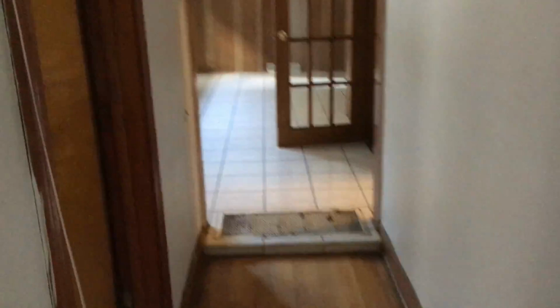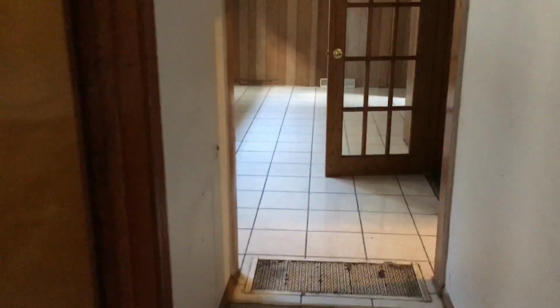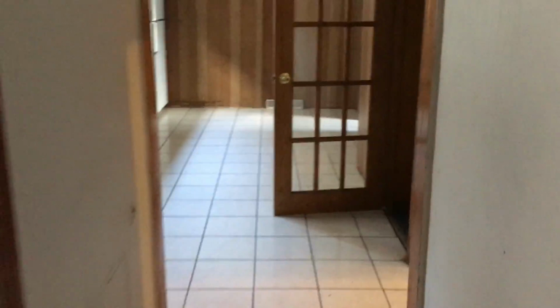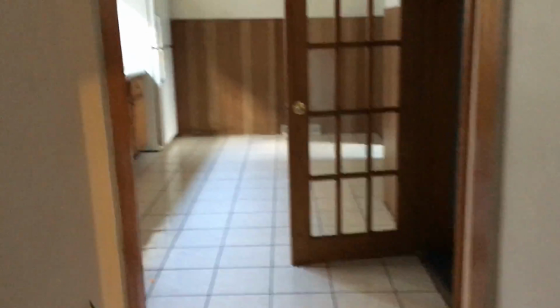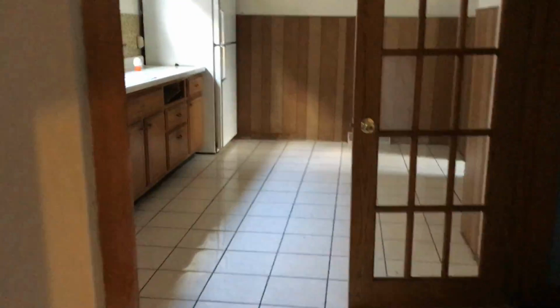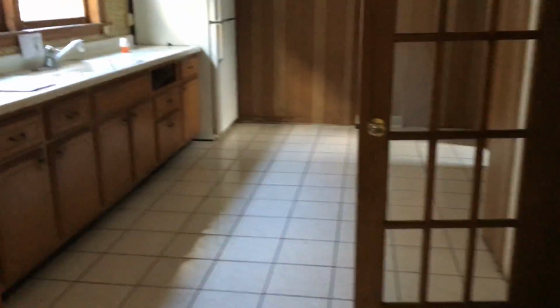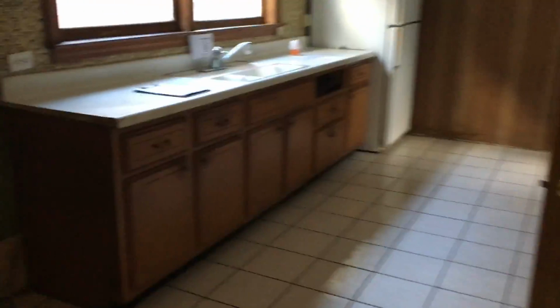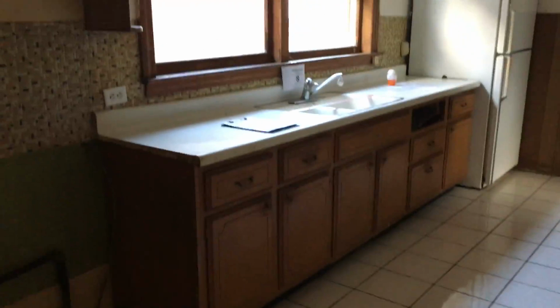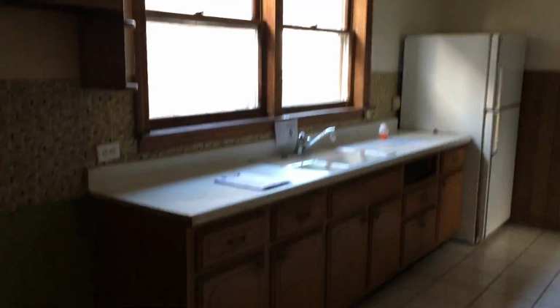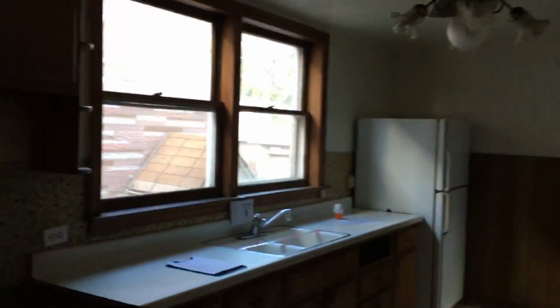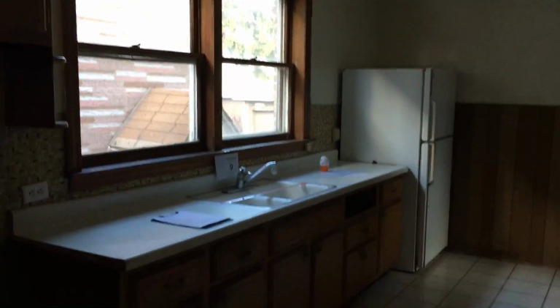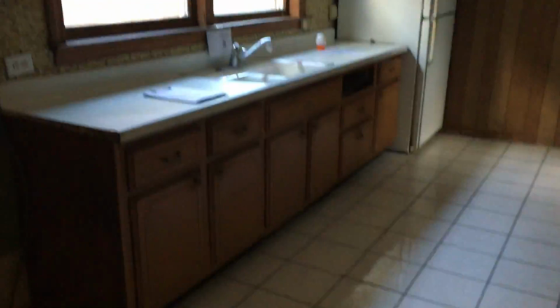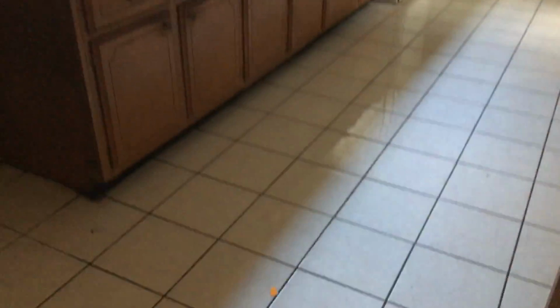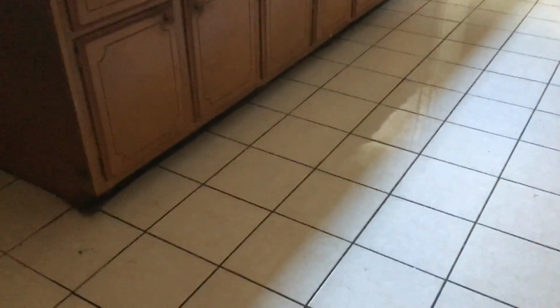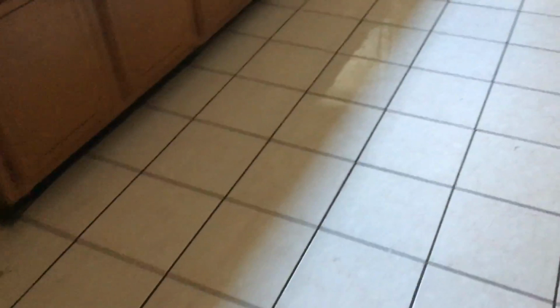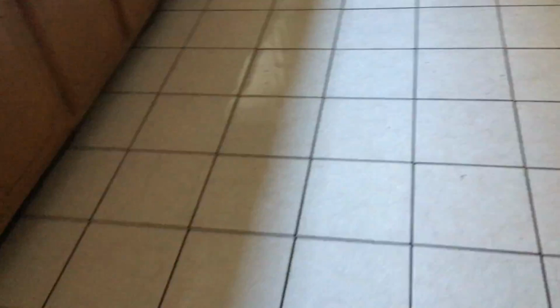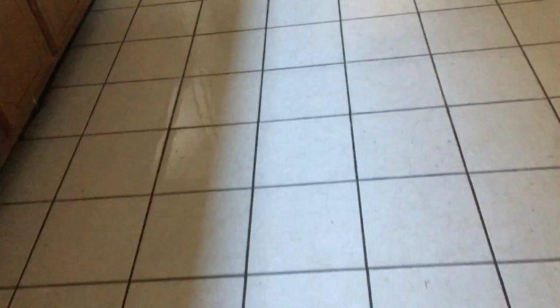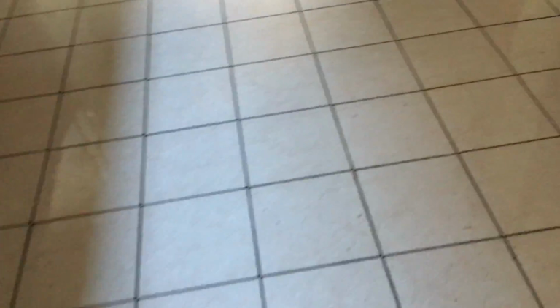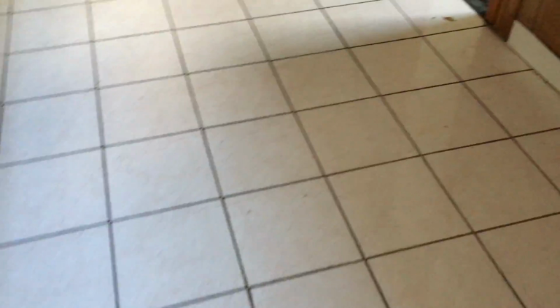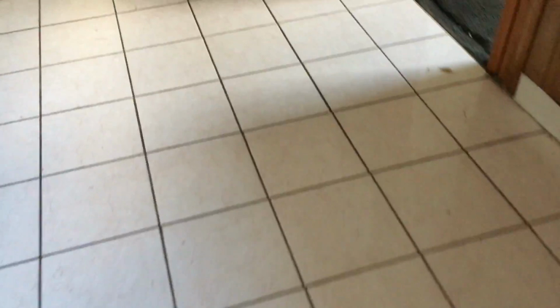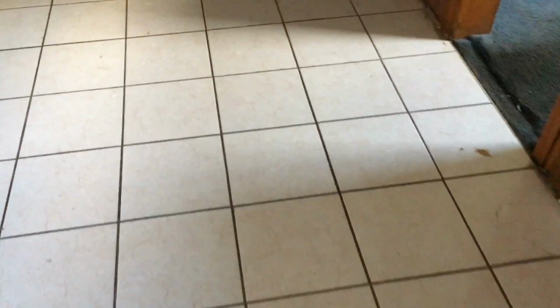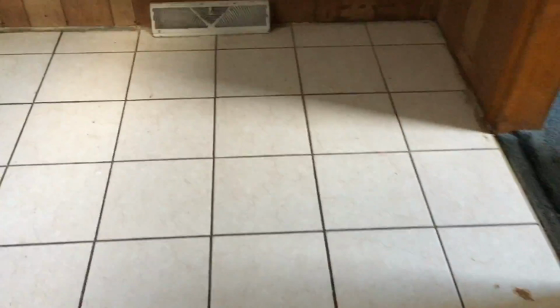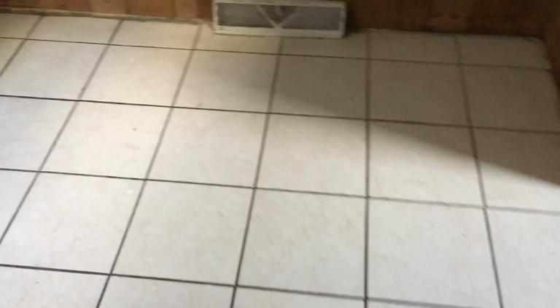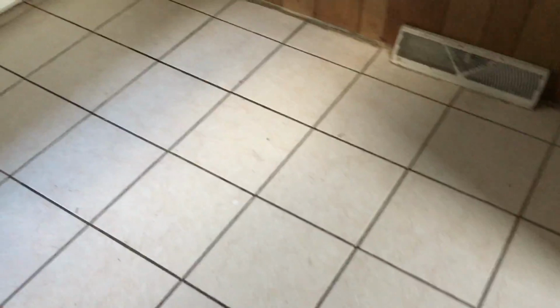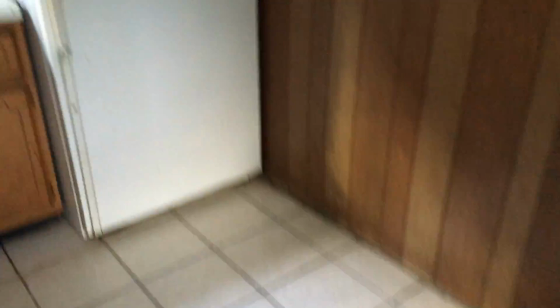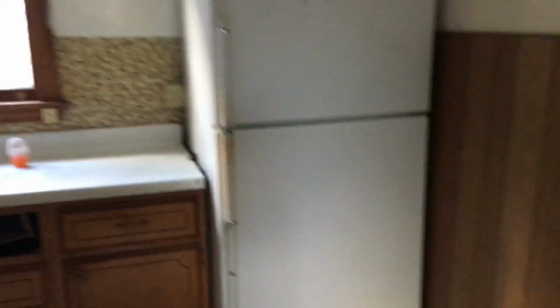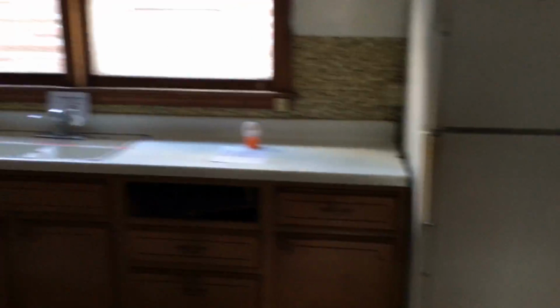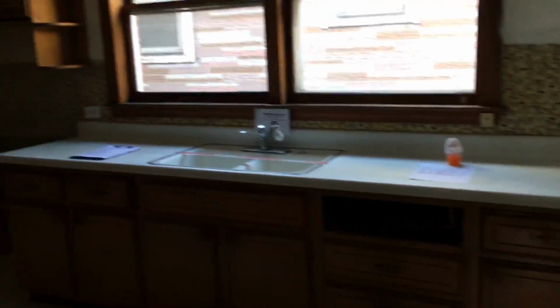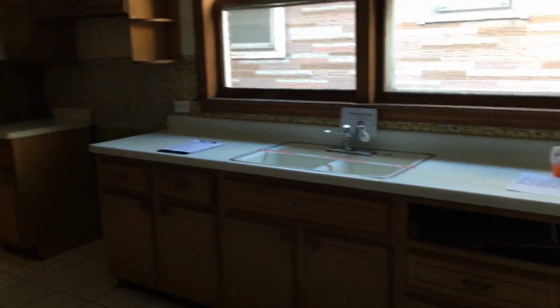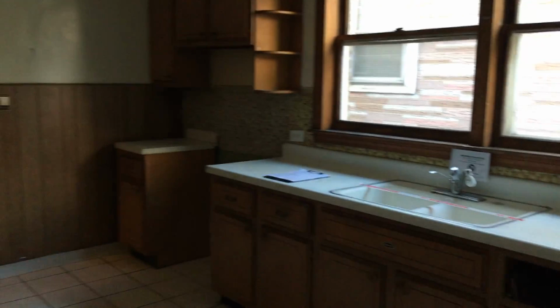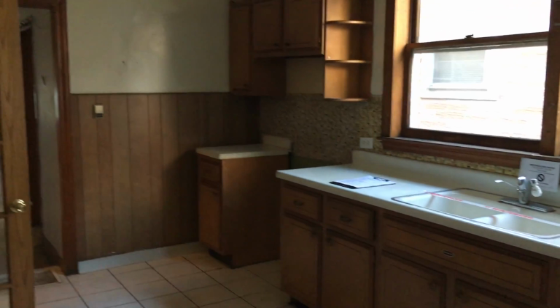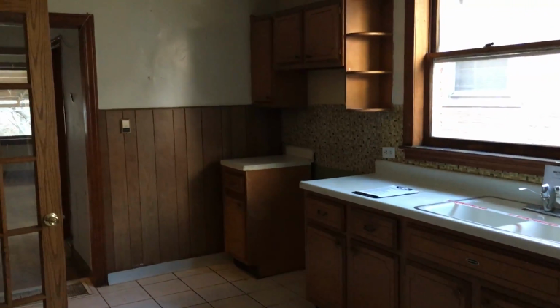Moving down the hall, we'll go to the kitchen first. As you can see, it's a galley style kitchen. Tile floor — tile appears to be in good shape, no cracking or lifting anywhere. Plenty of counter space.